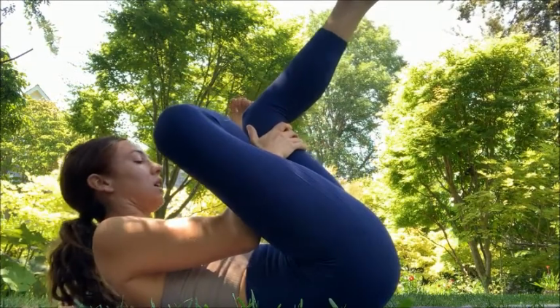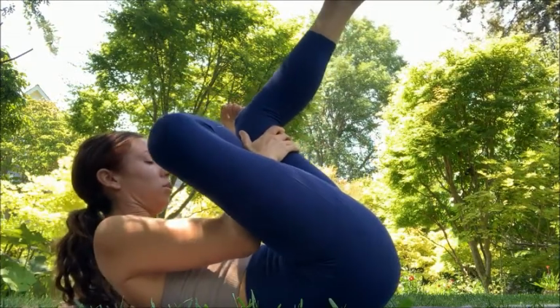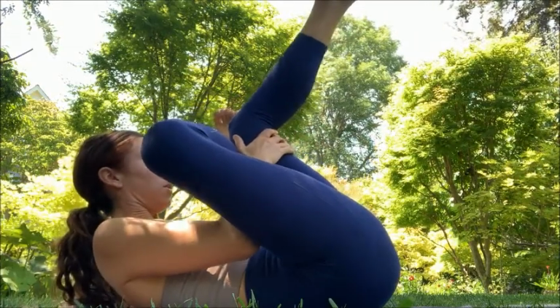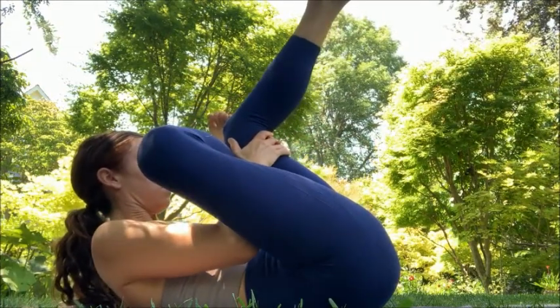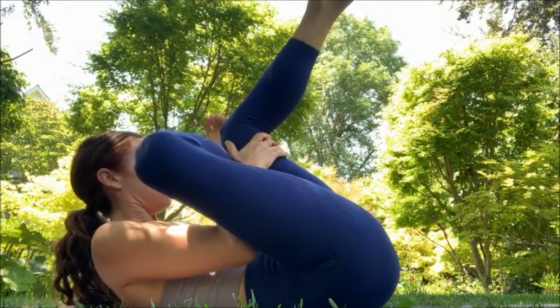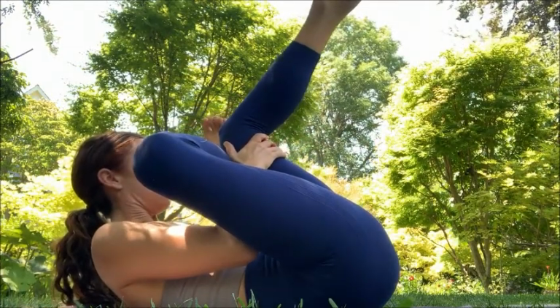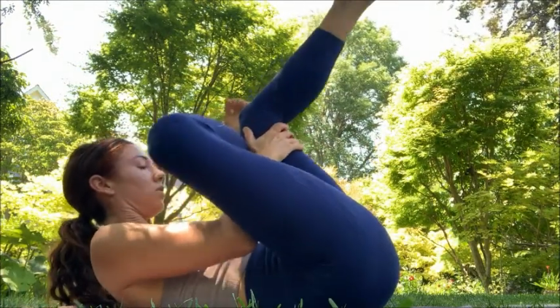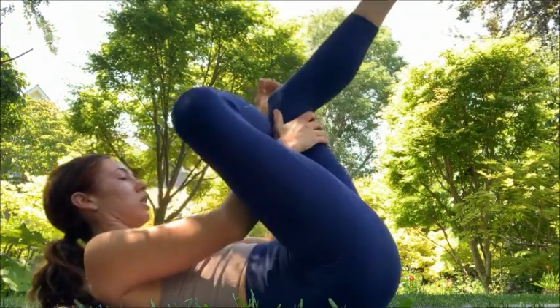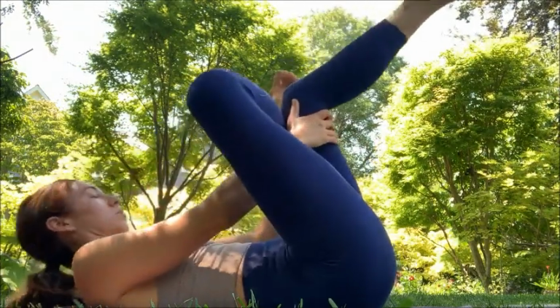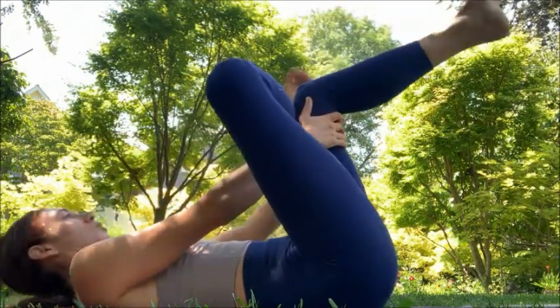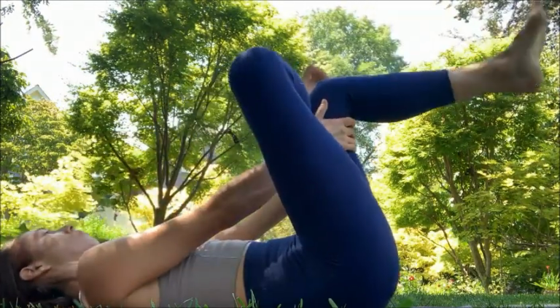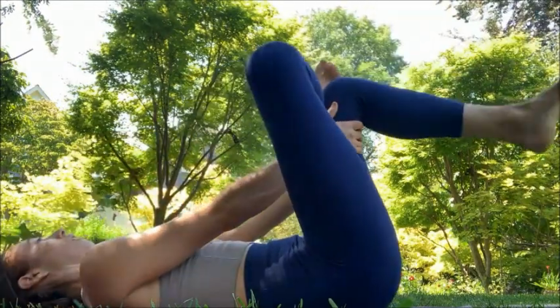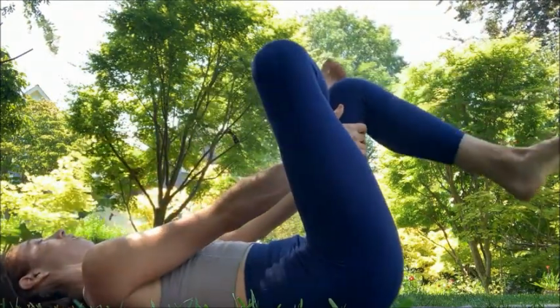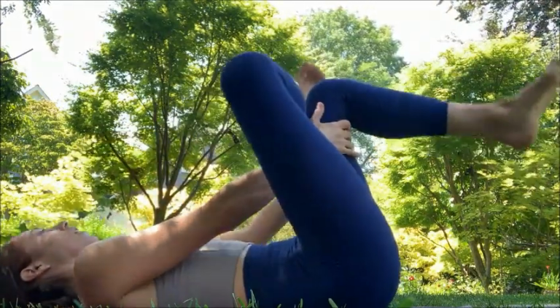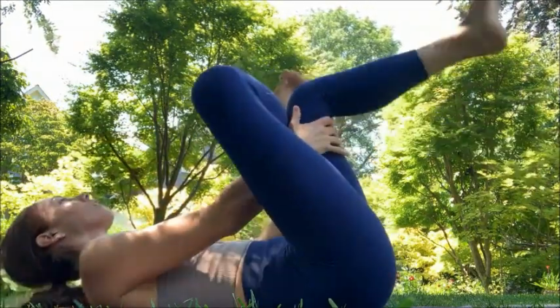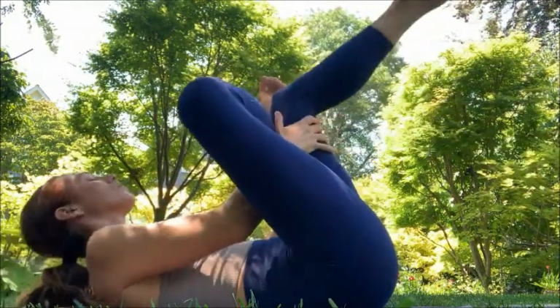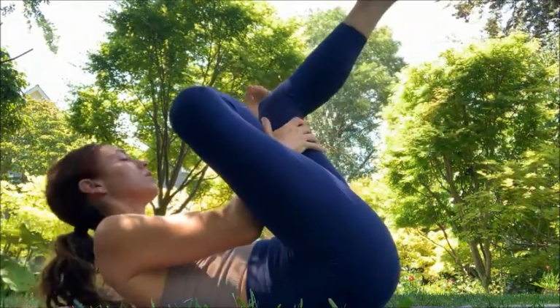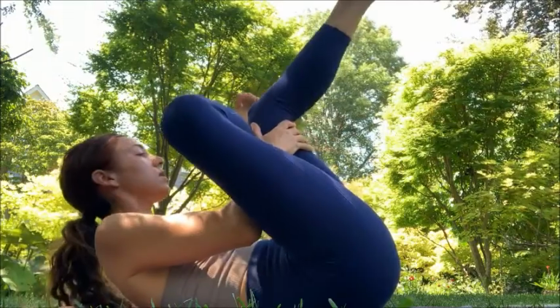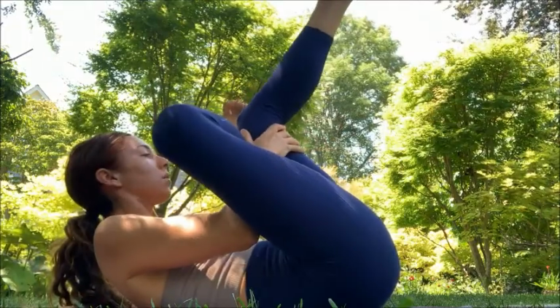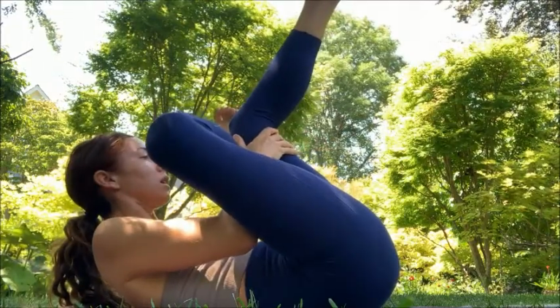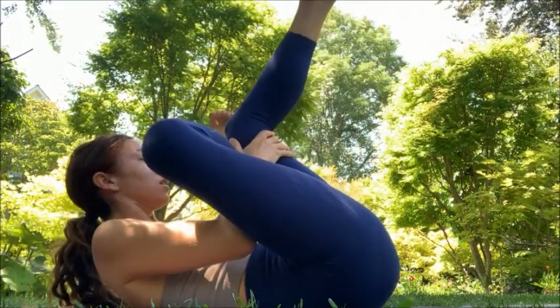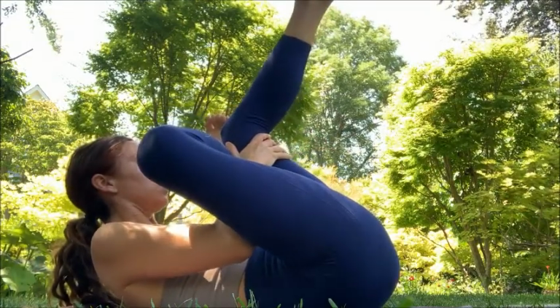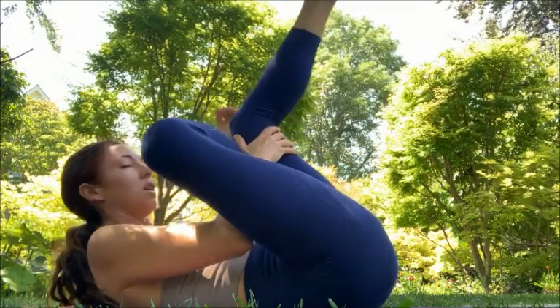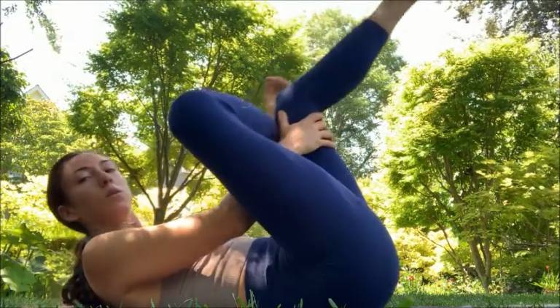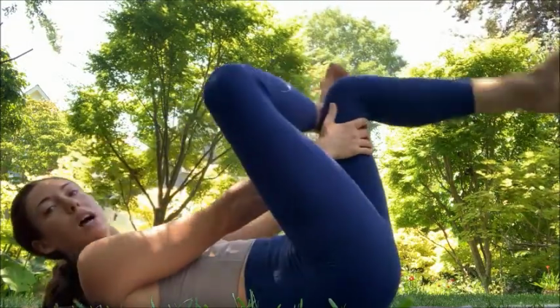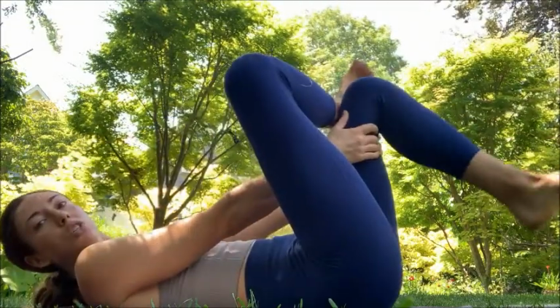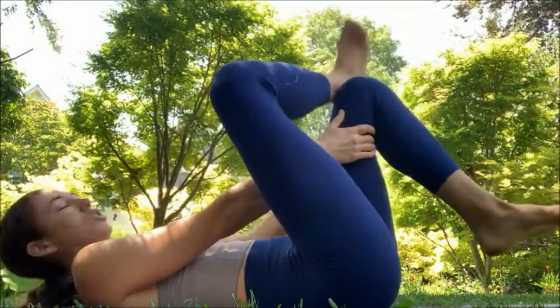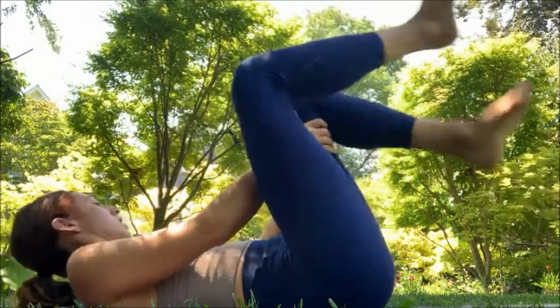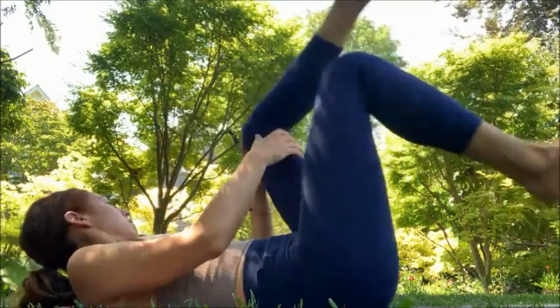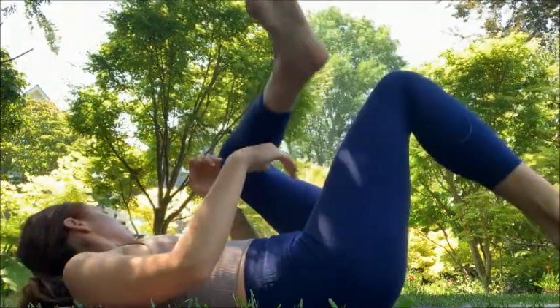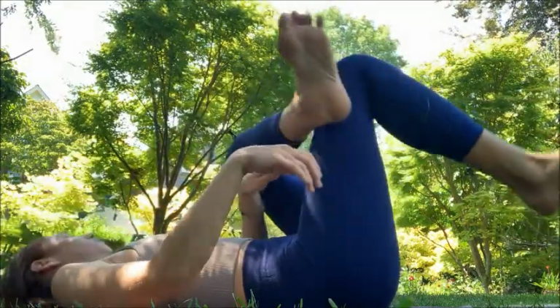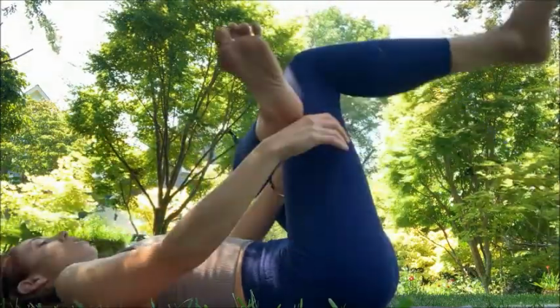Hug in, pull your belly button down, lift your chest up as much as you can. Last one — squeezing up and in. Relax, change sides, other leg on top.